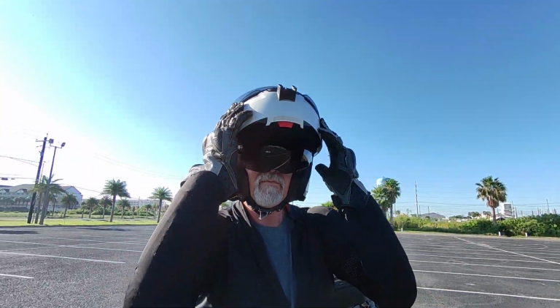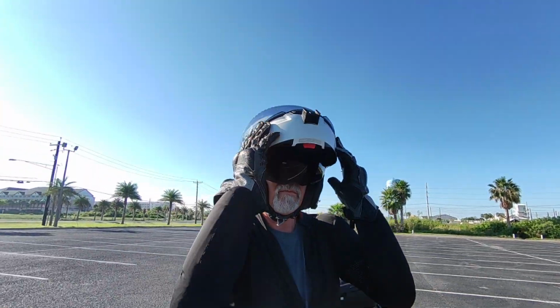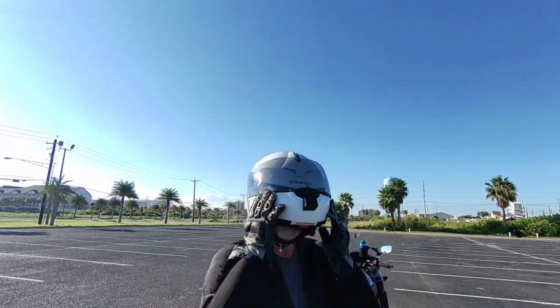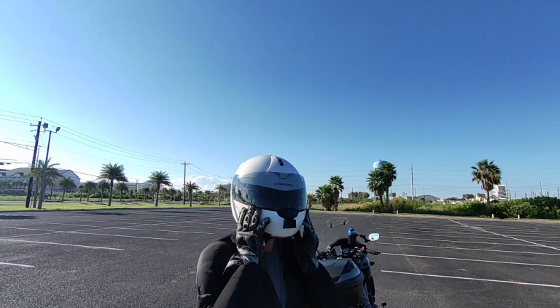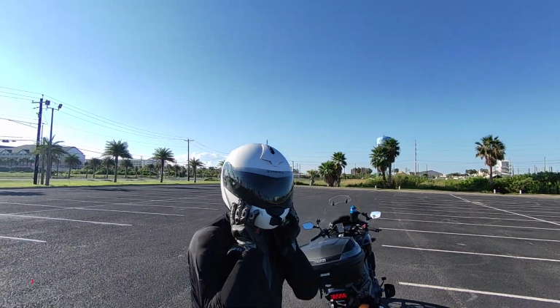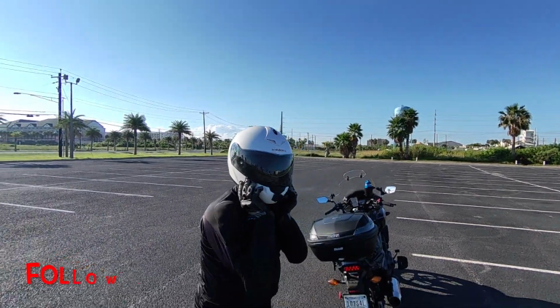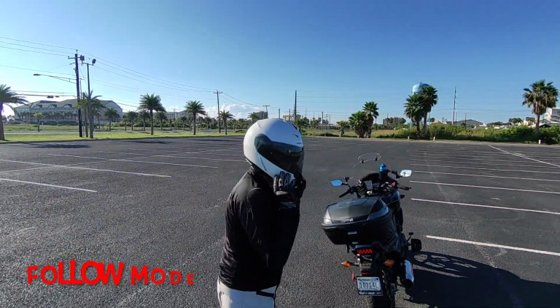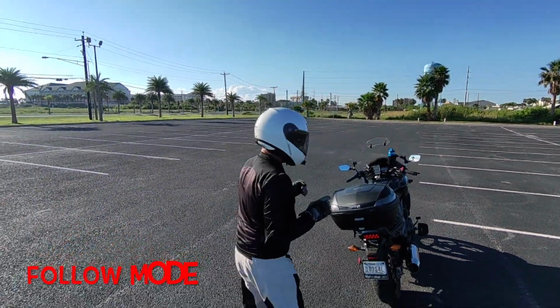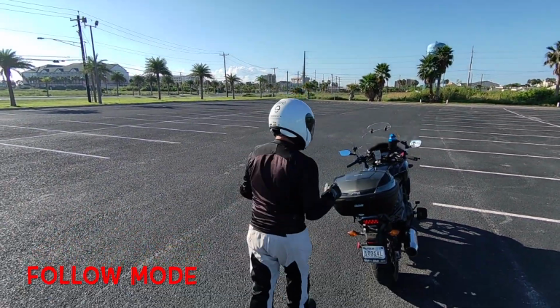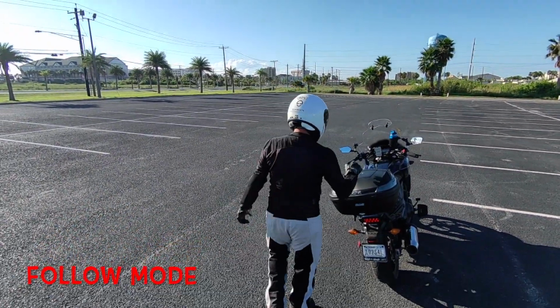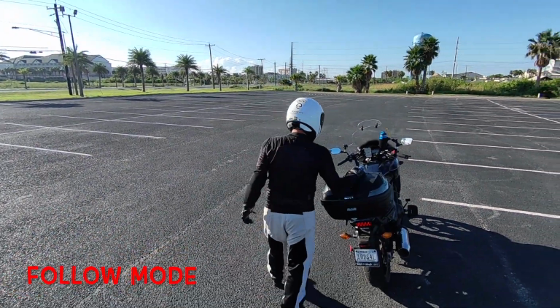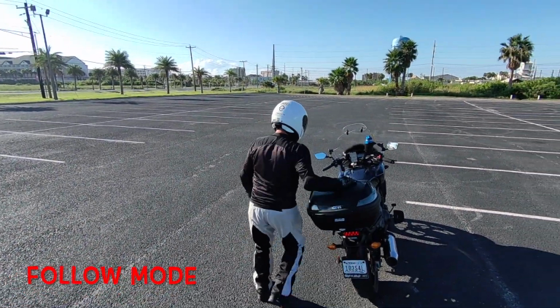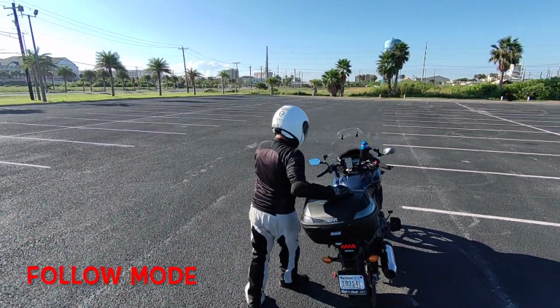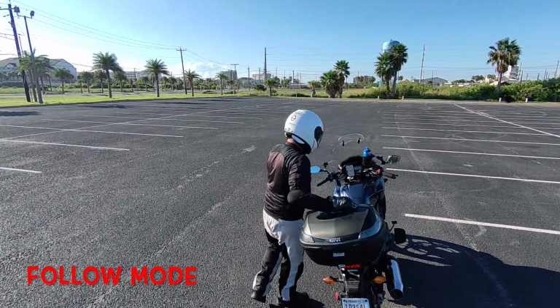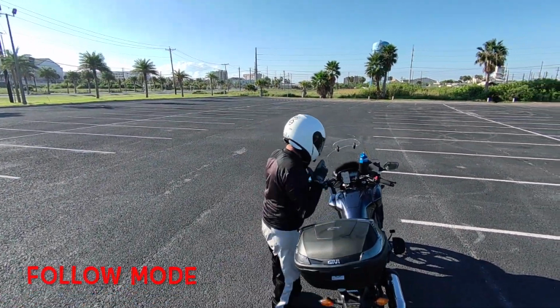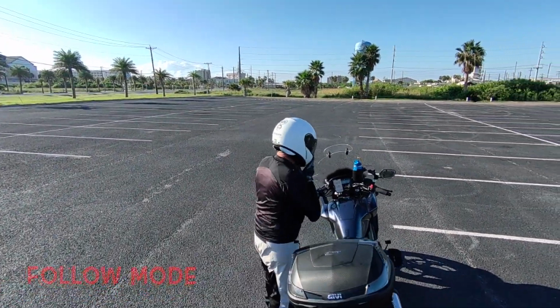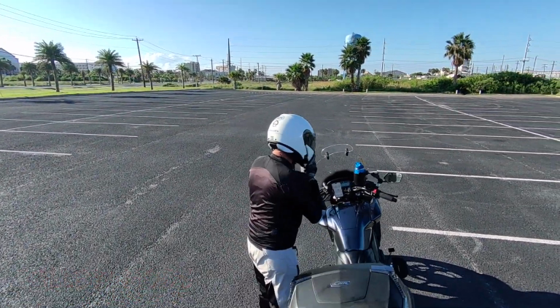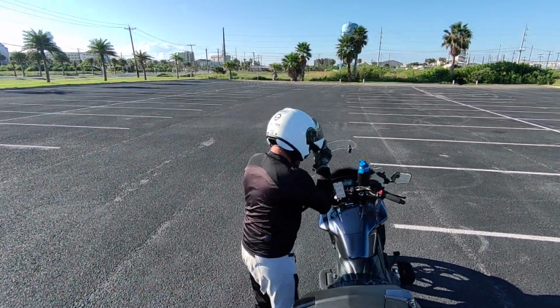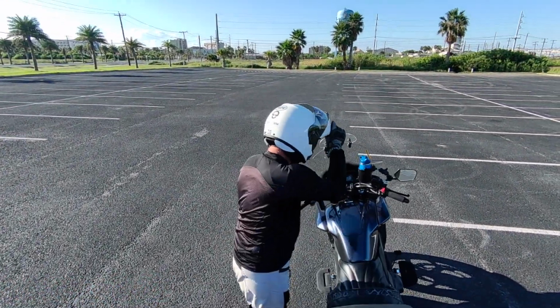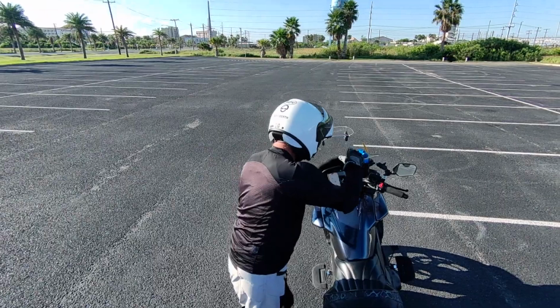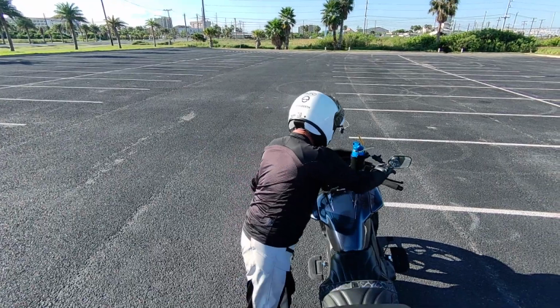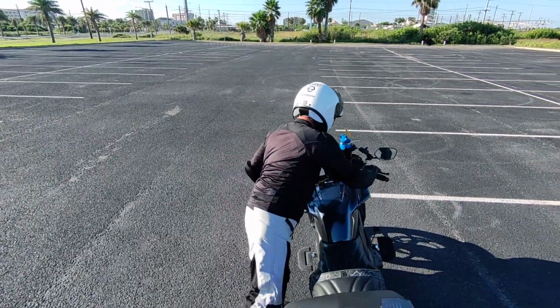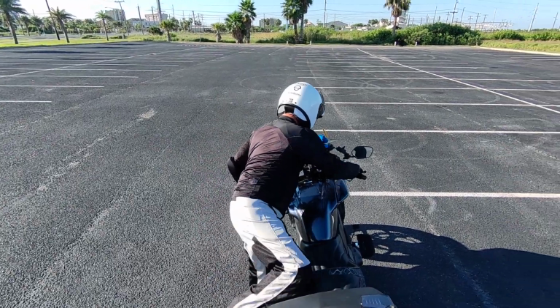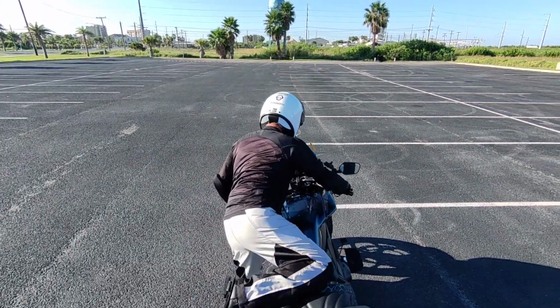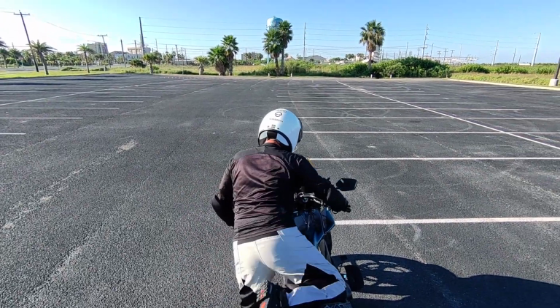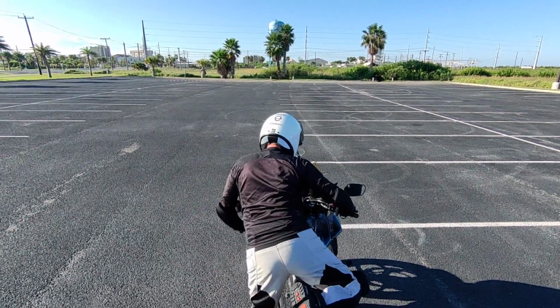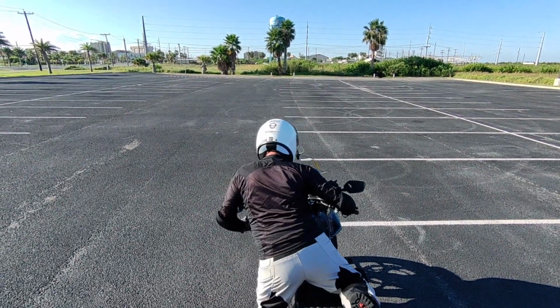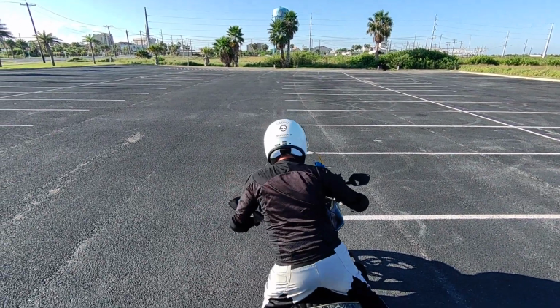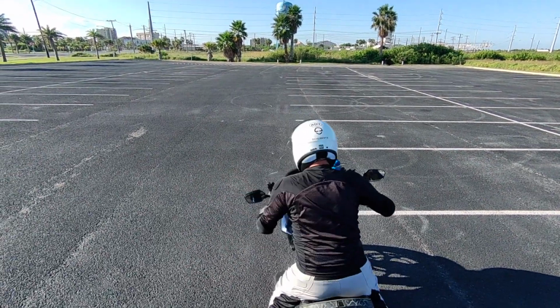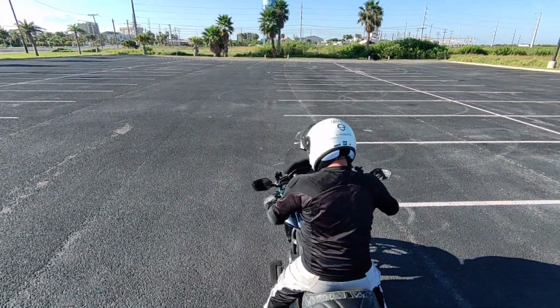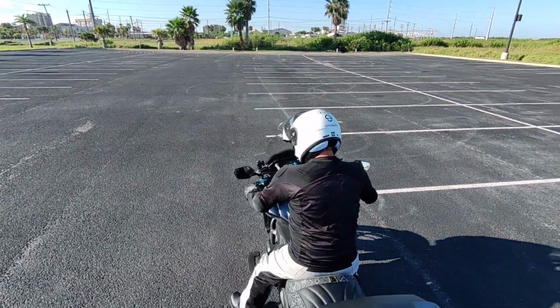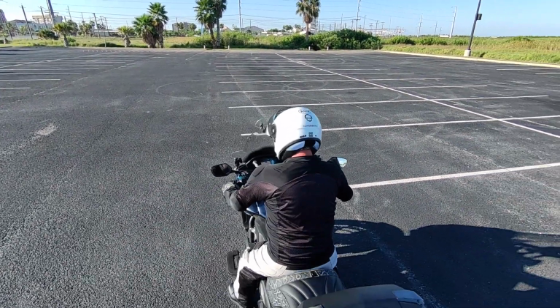You launch and retrieve this little beauty from the palm of your hand. Now trying follow mode again to see how it knows to track.